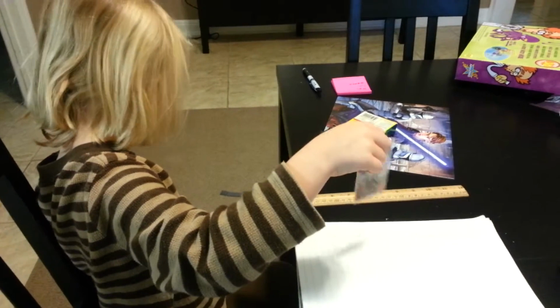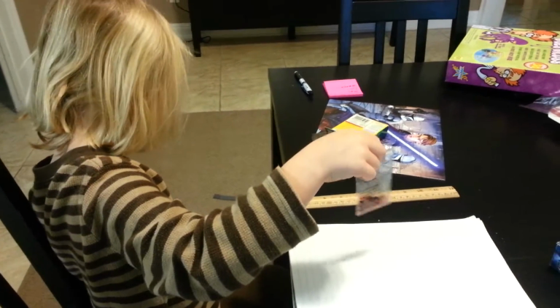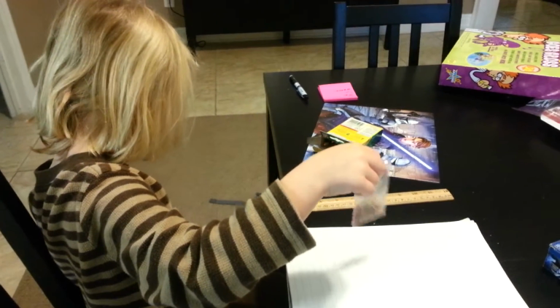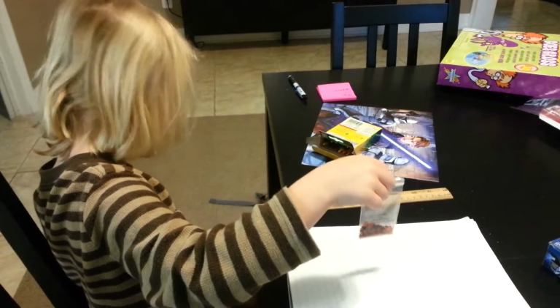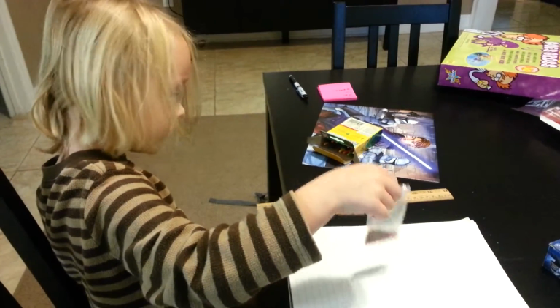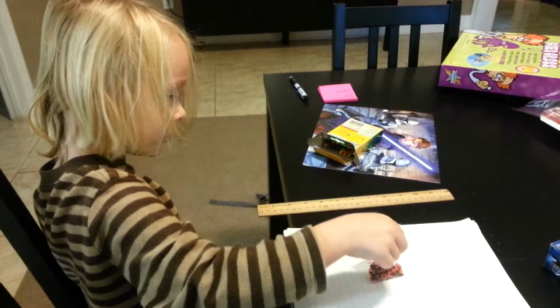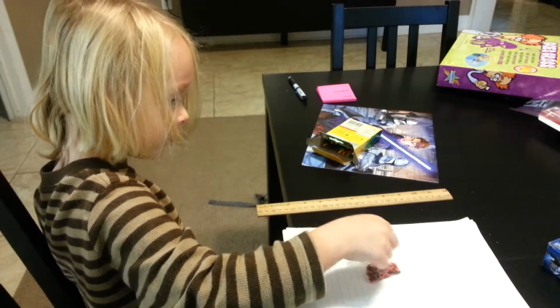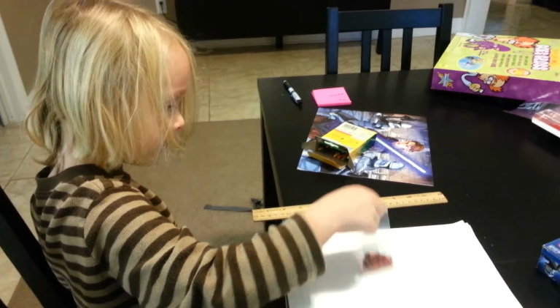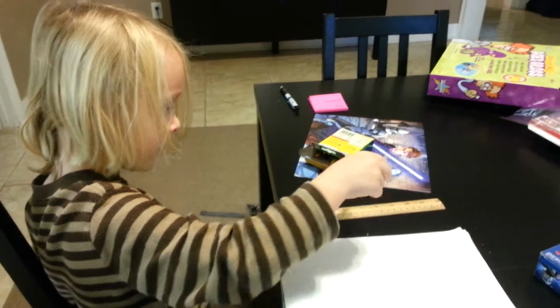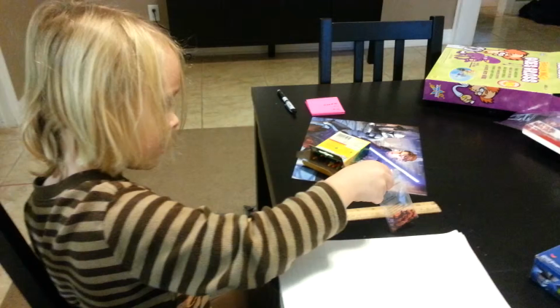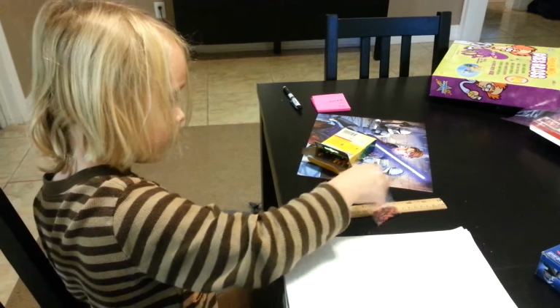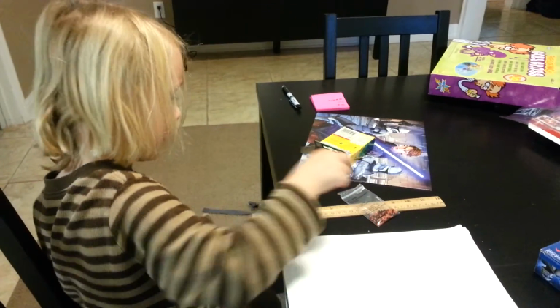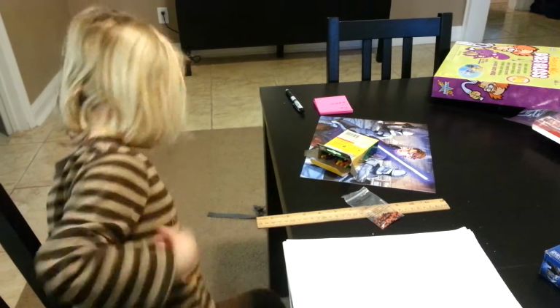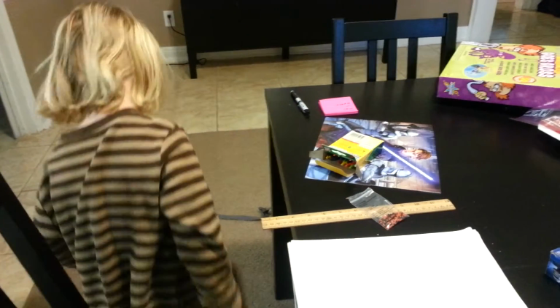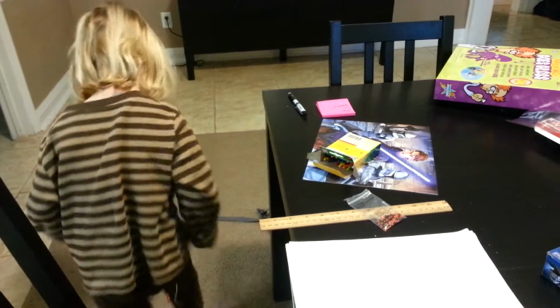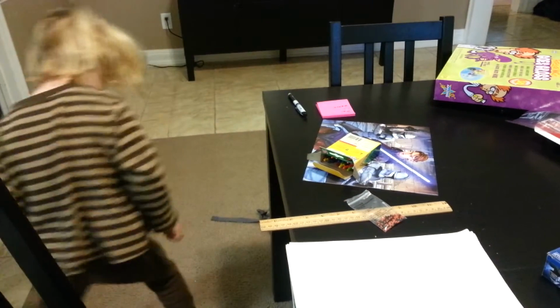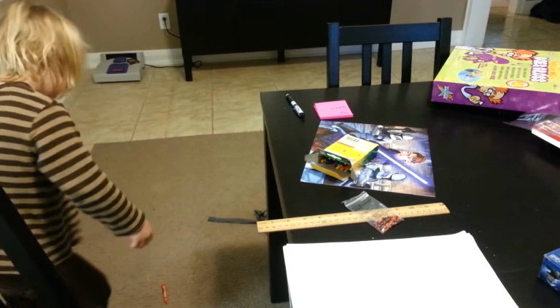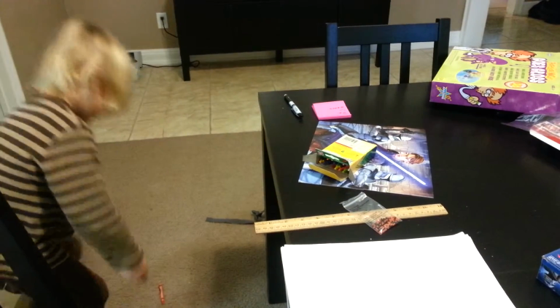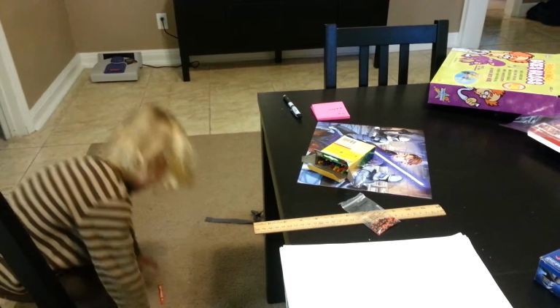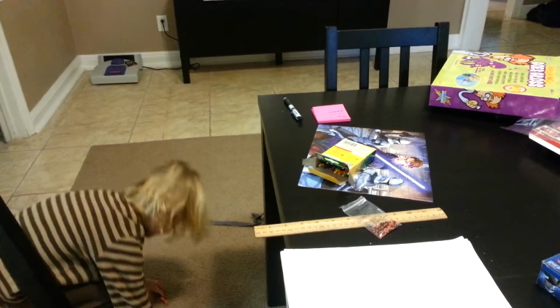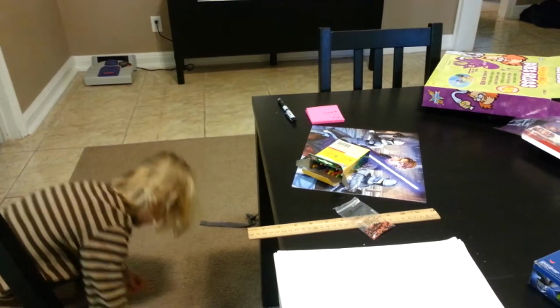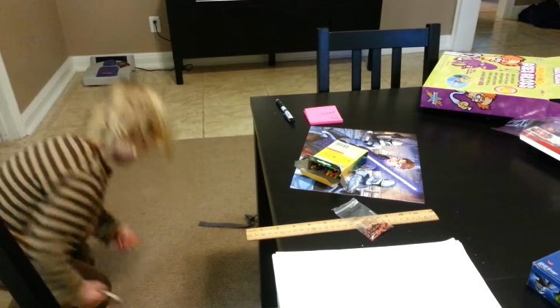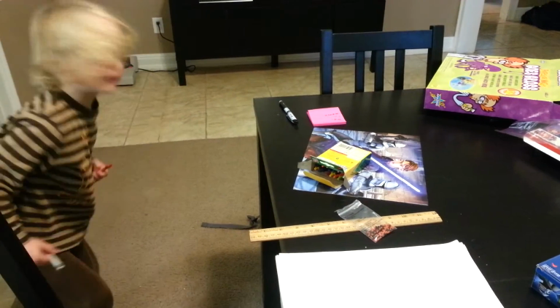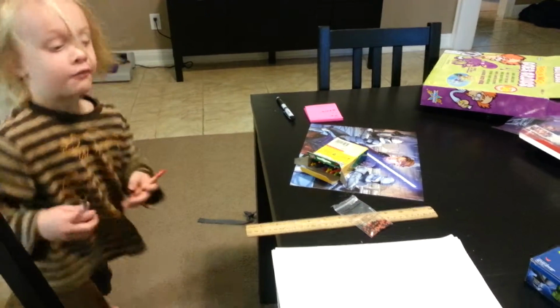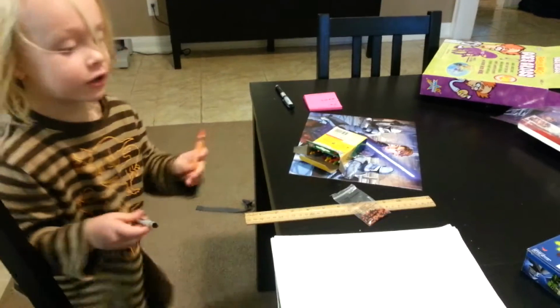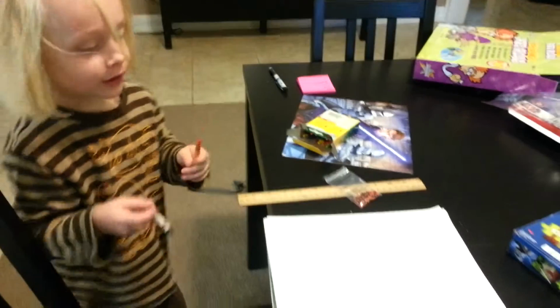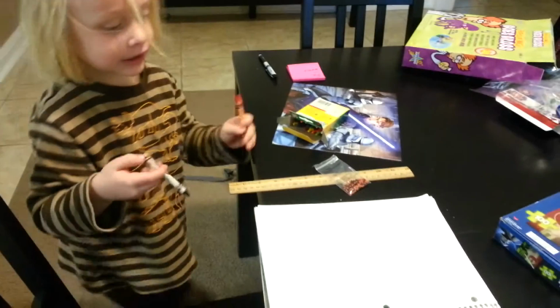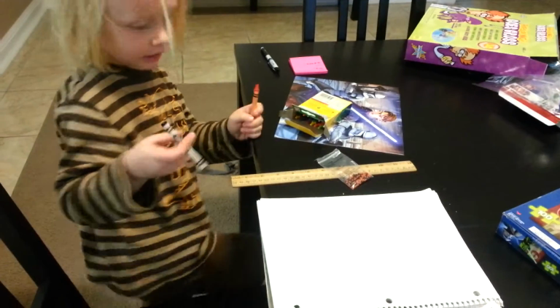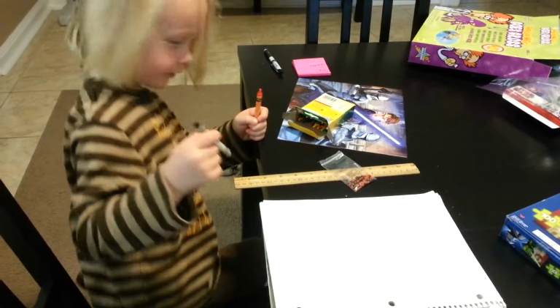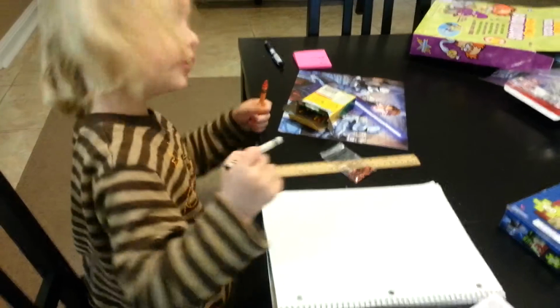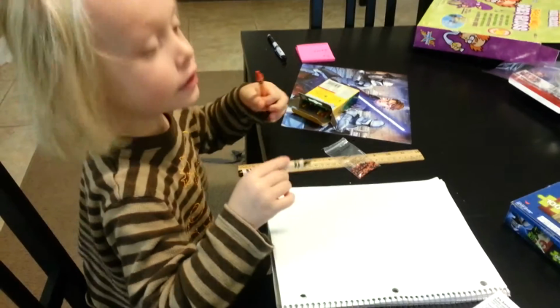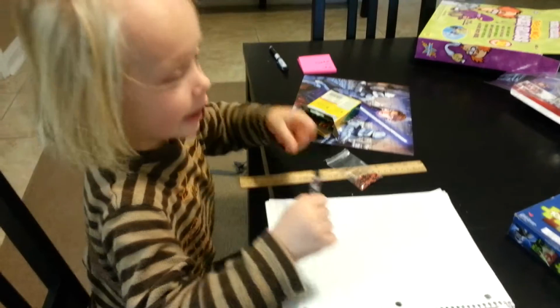Are you going to draw in your notebook your observations? Yes. Now let's put water.